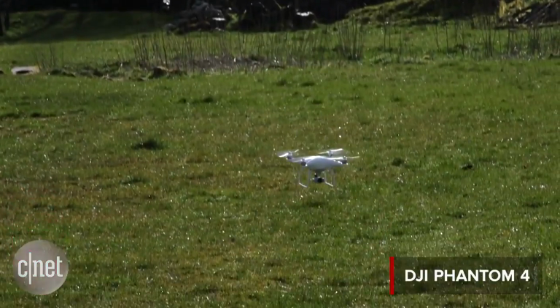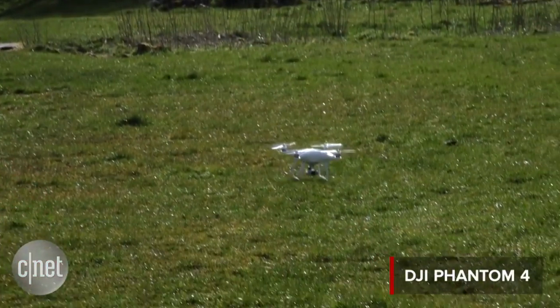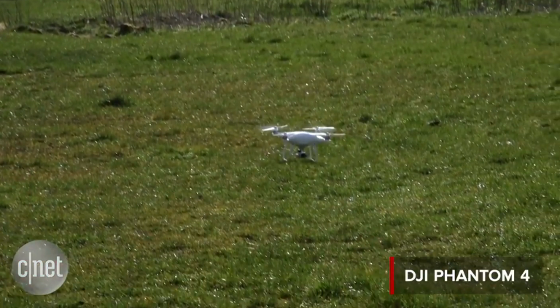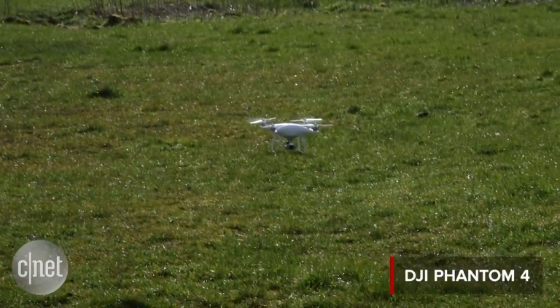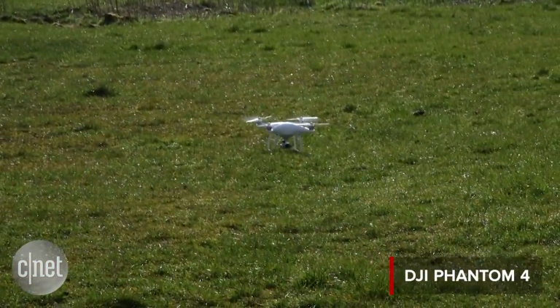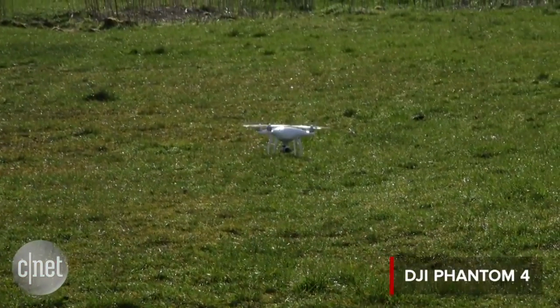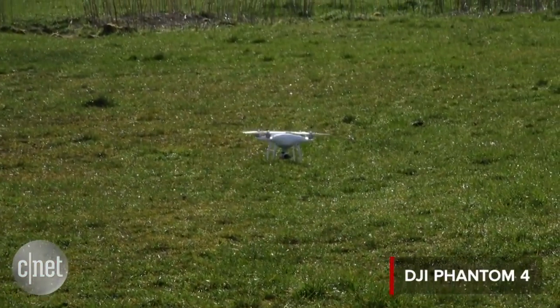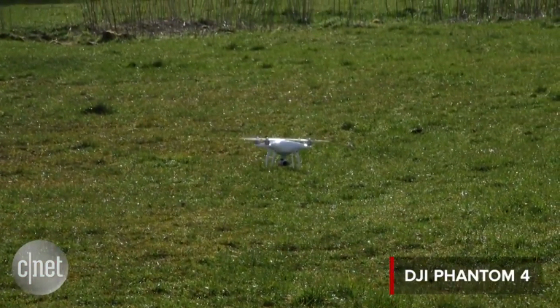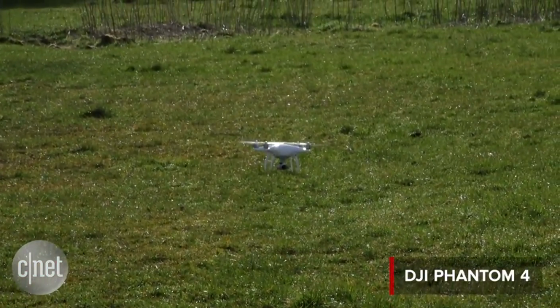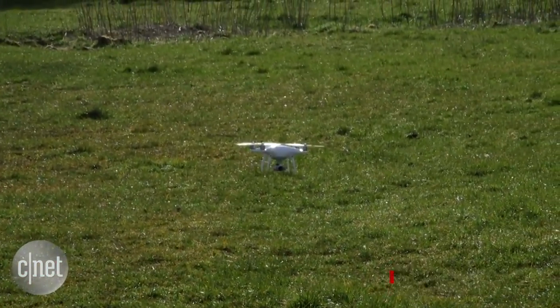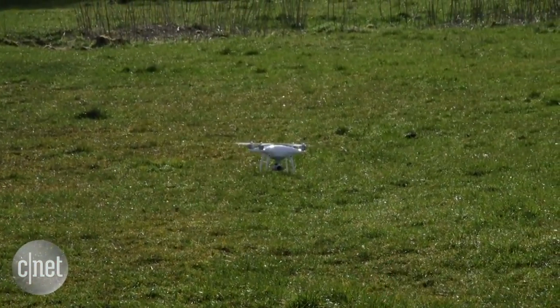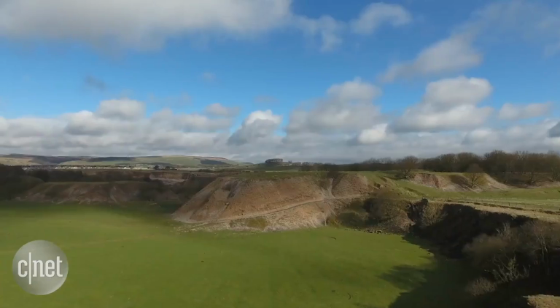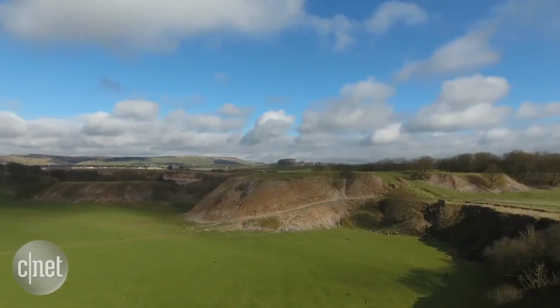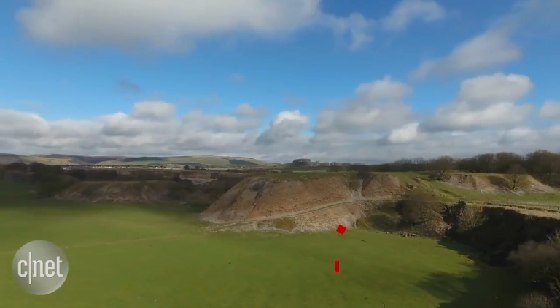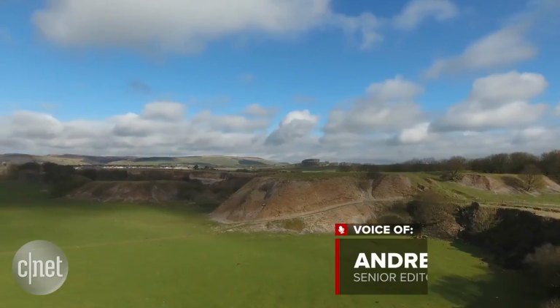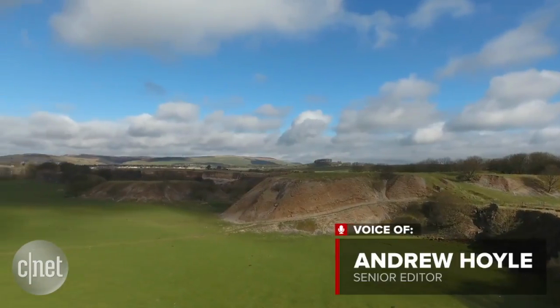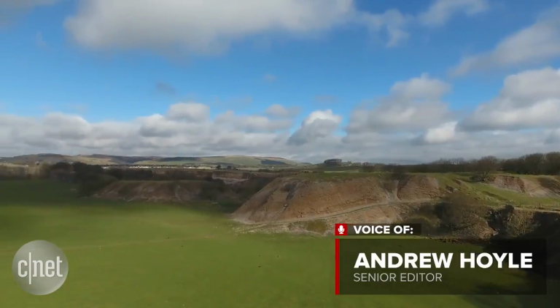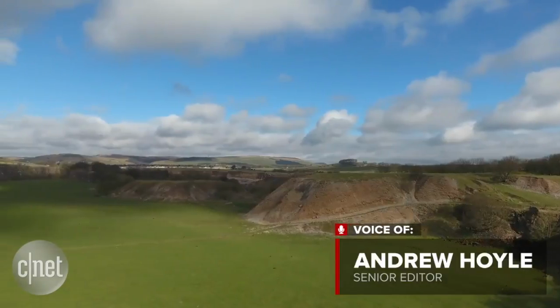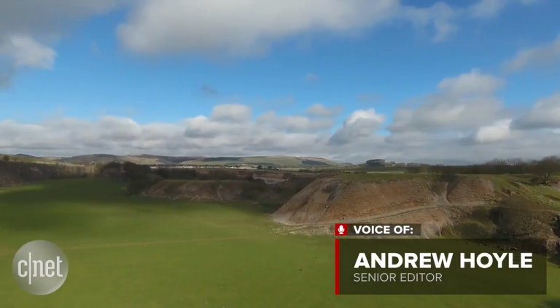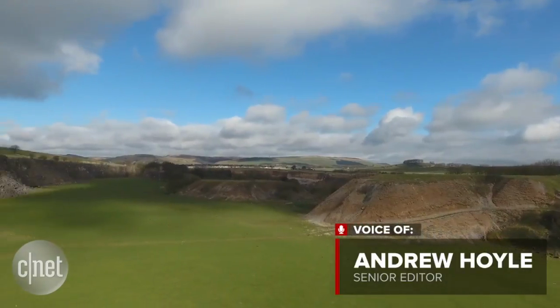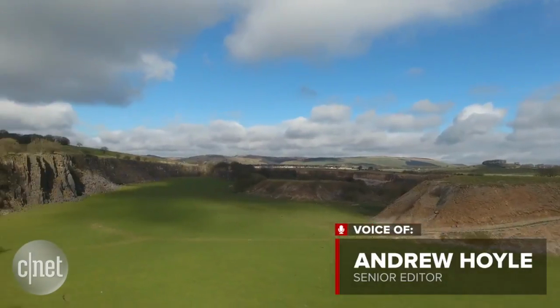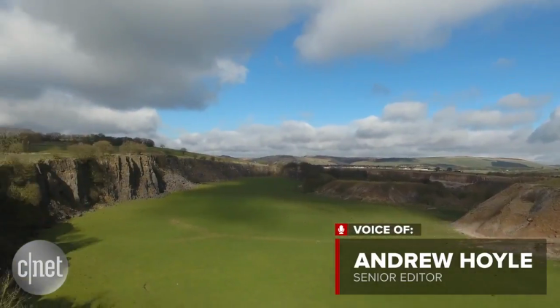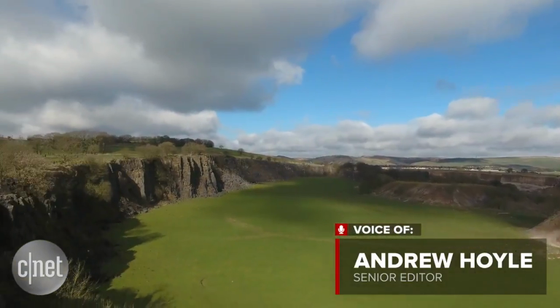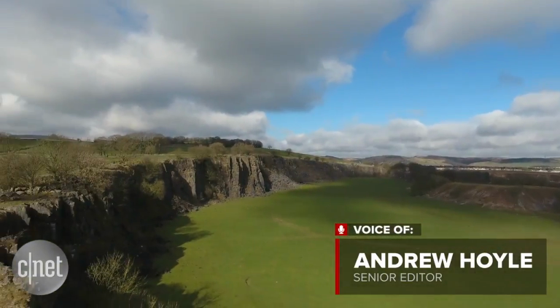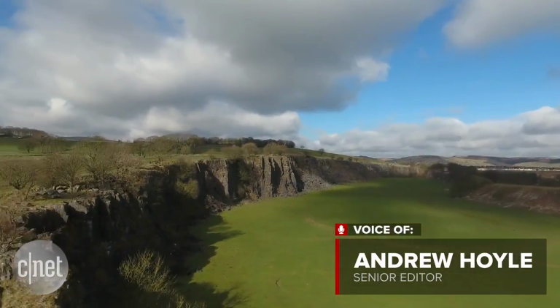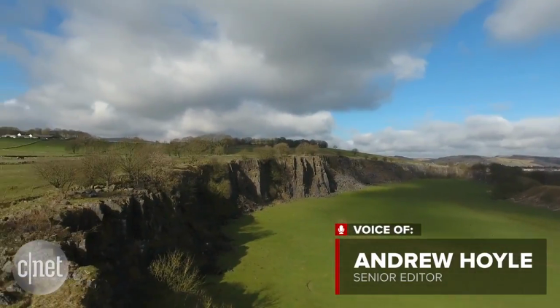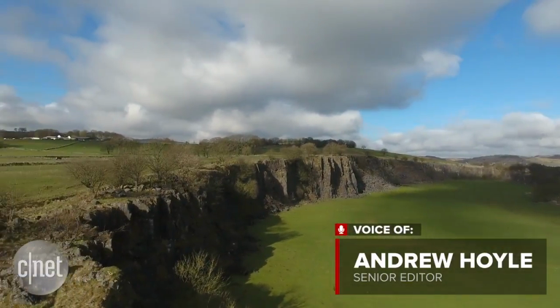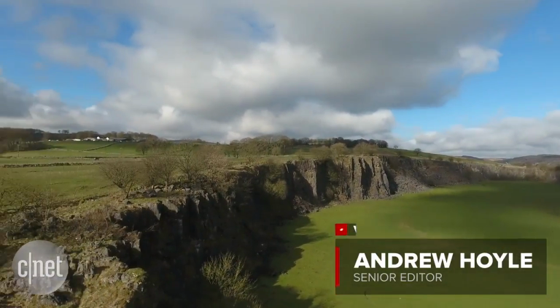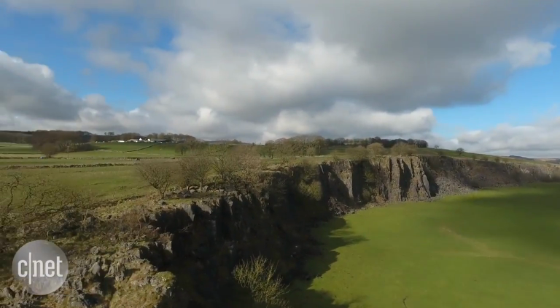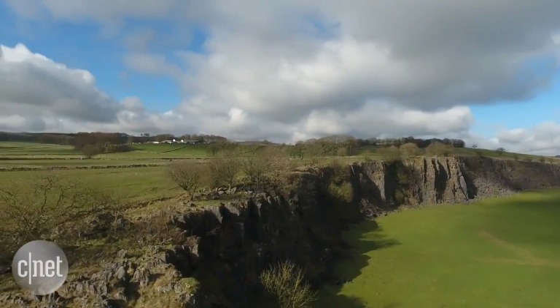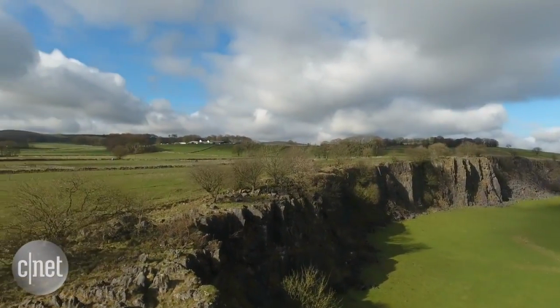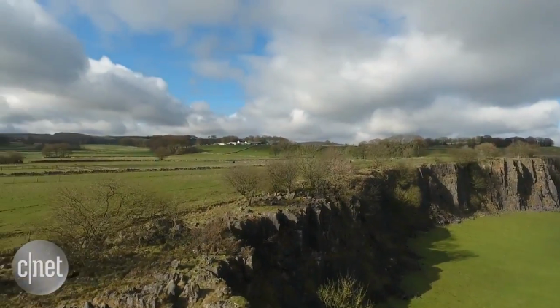DJI is already the go-to name for affordable aerial photography, and with its latest creation, the Phantom 4, that honor isn't likely to go anywhere.